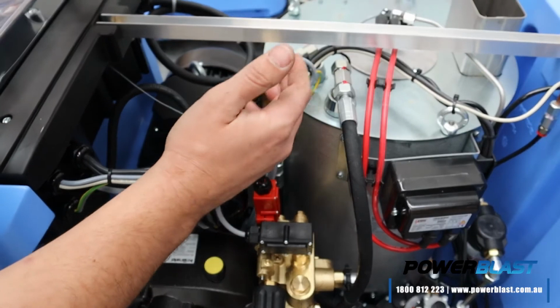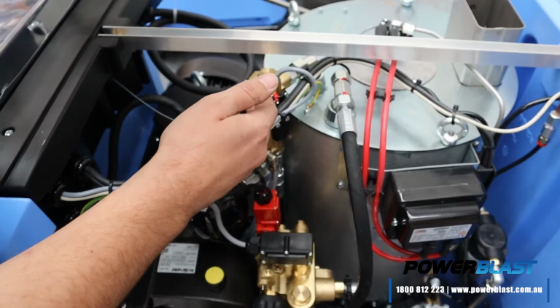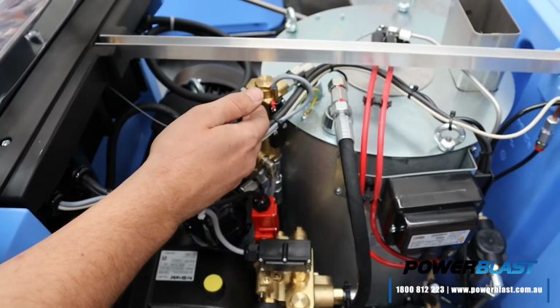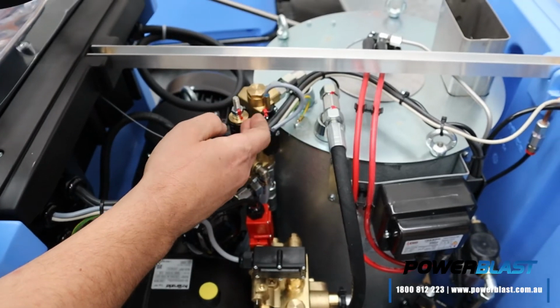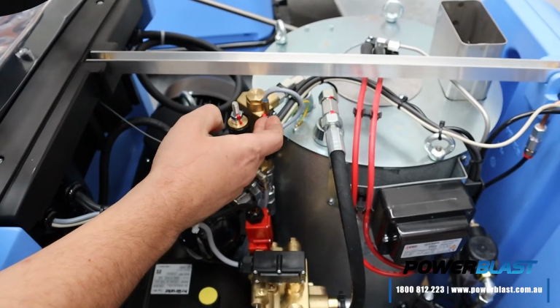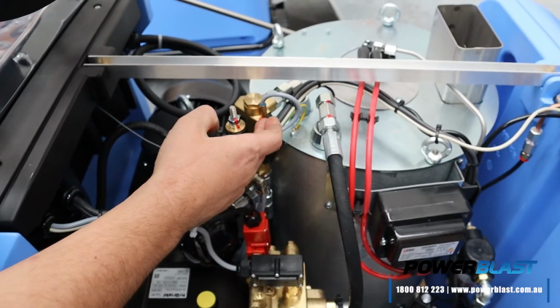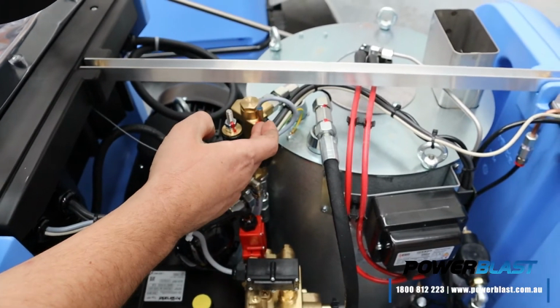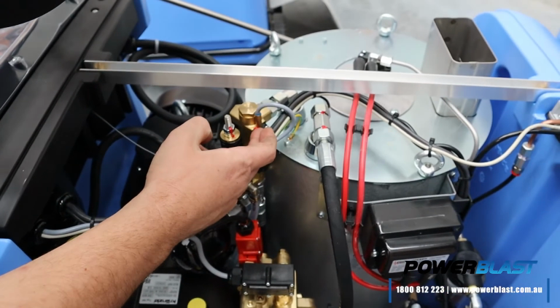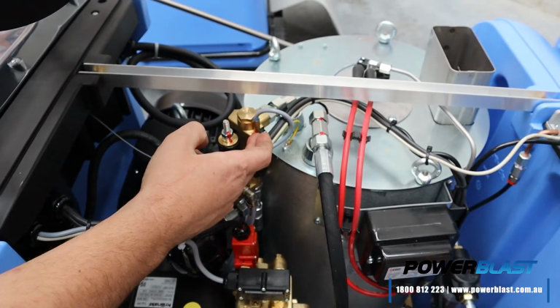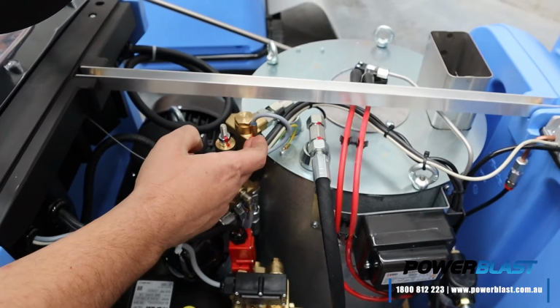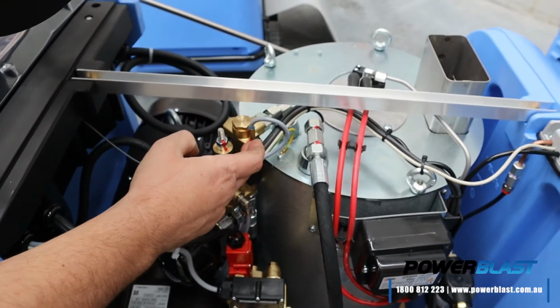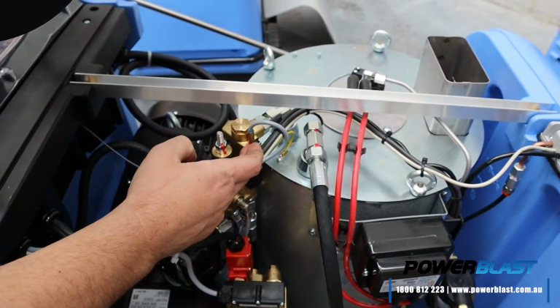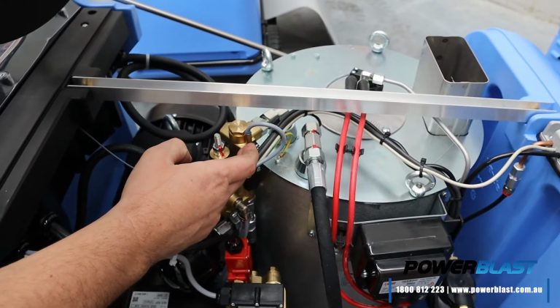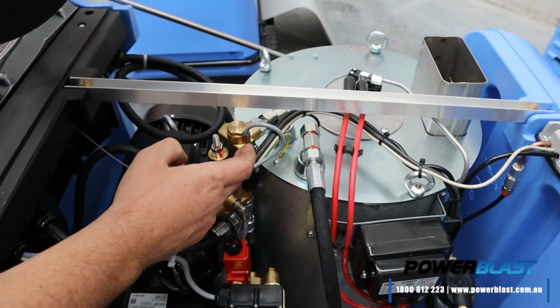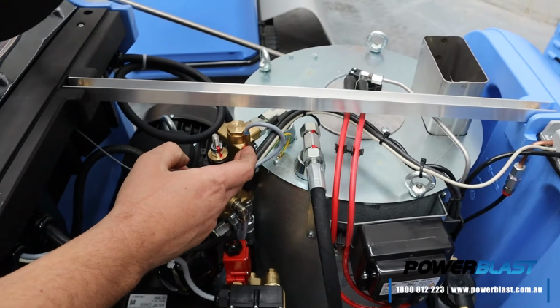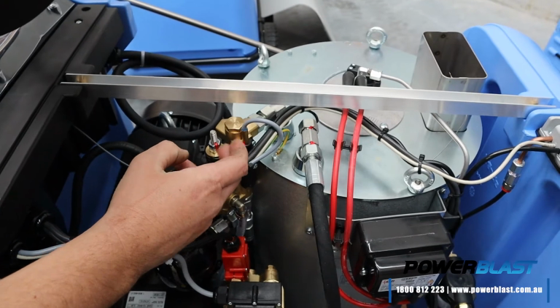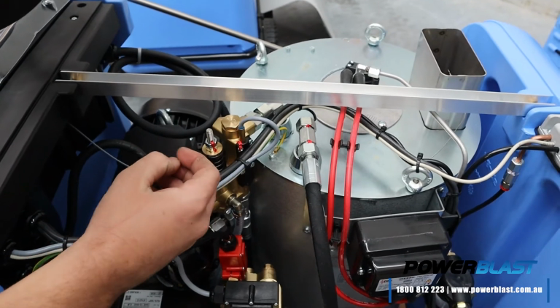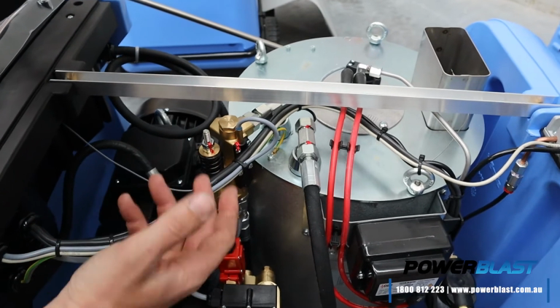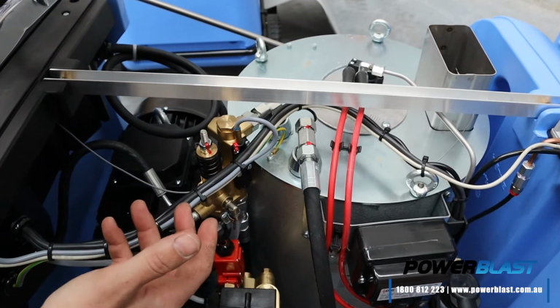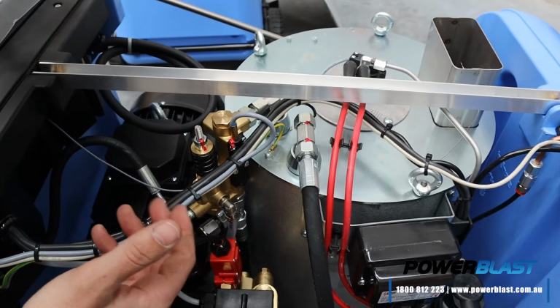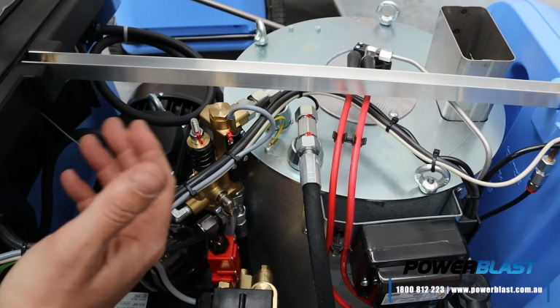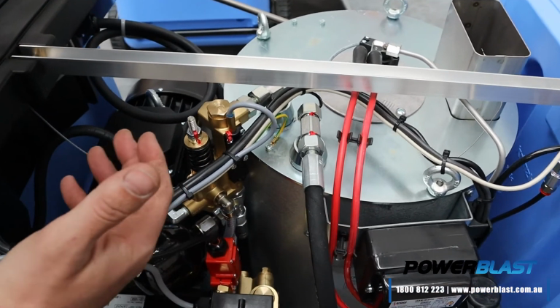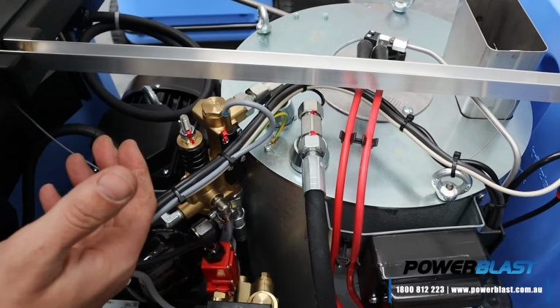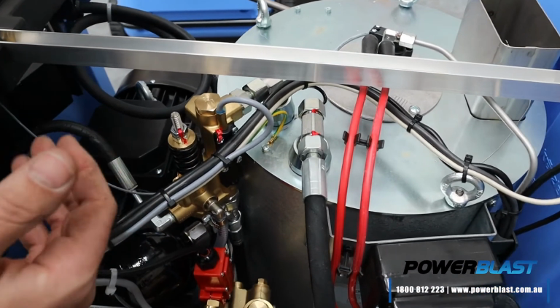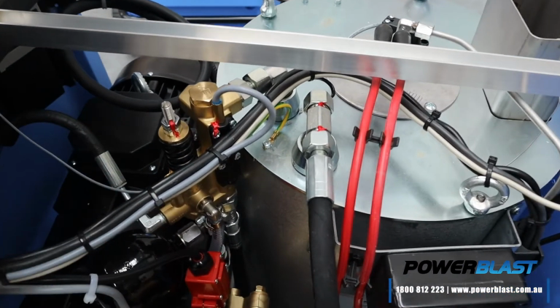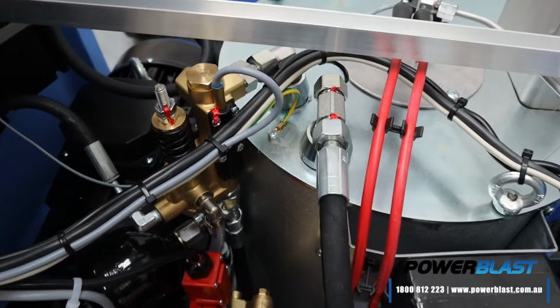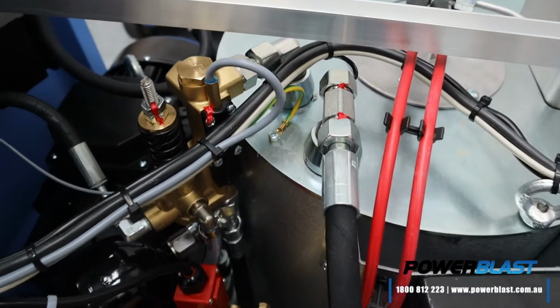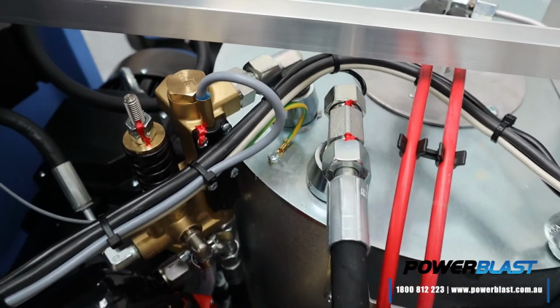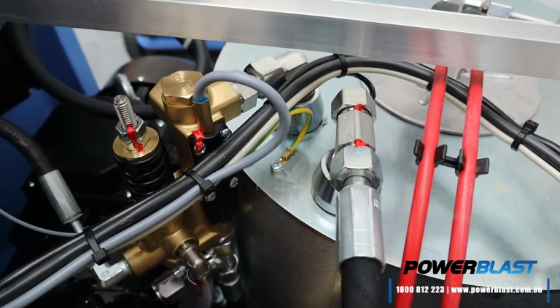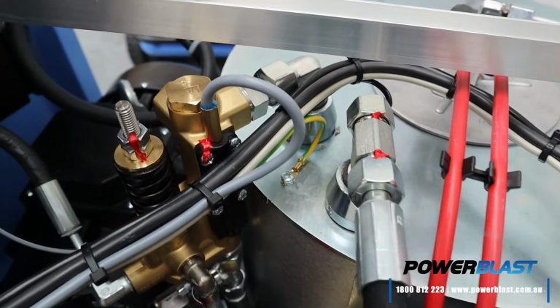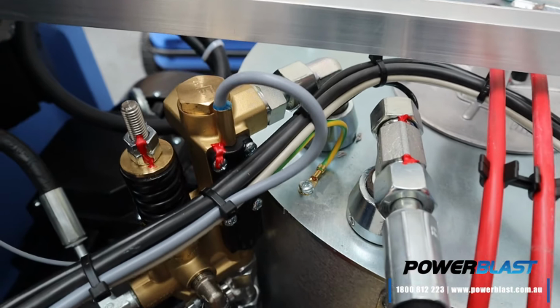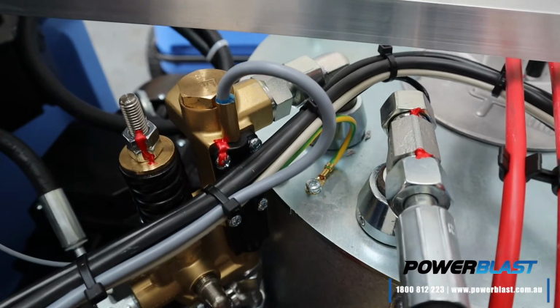Once it goes through the safety block, it goes past the flow switch here. The flow switch basically tells the machine yes, there's water going past and going into the coil so we can heat it.